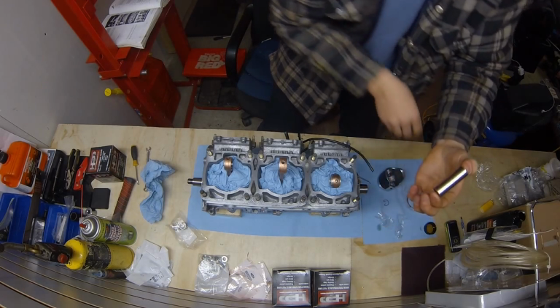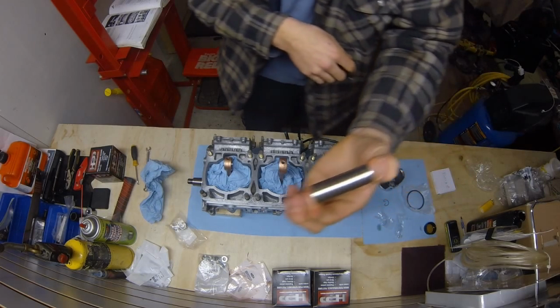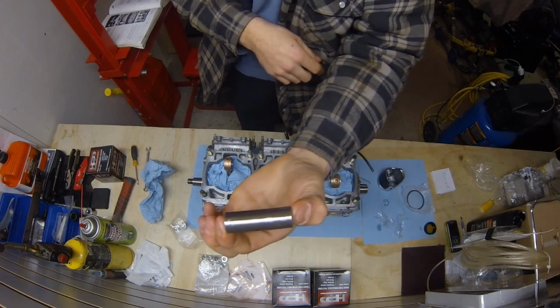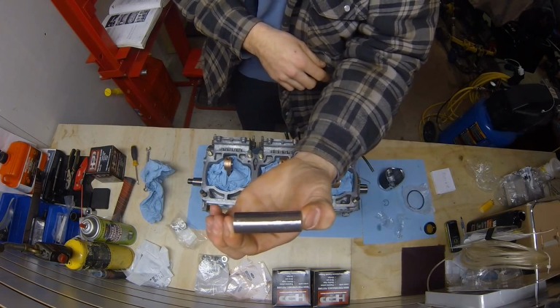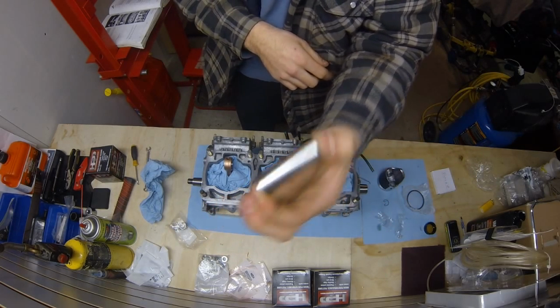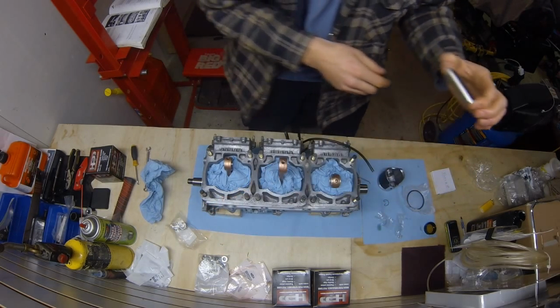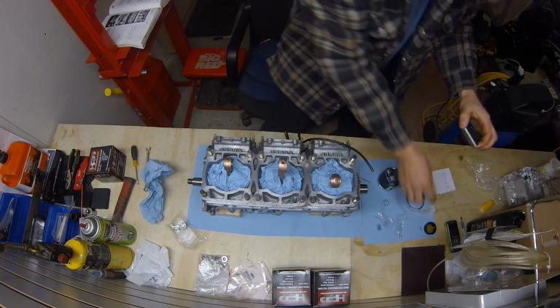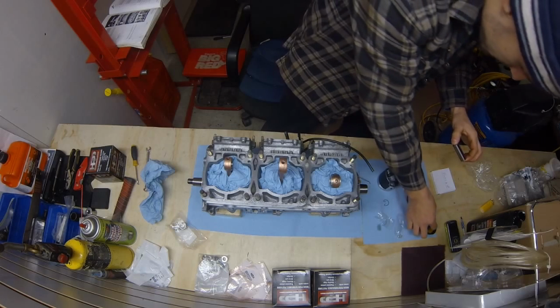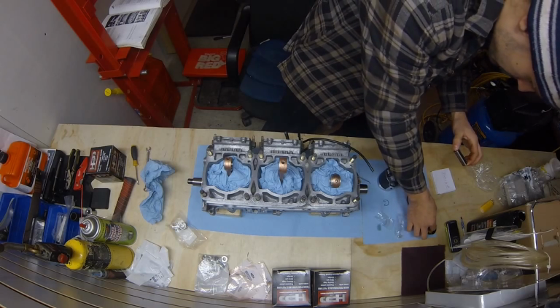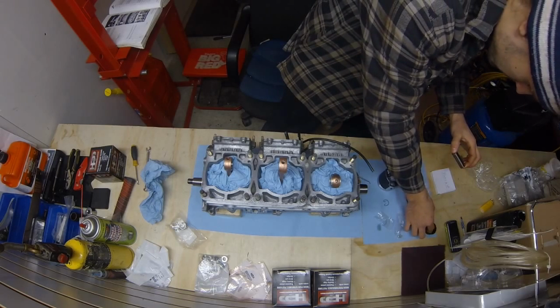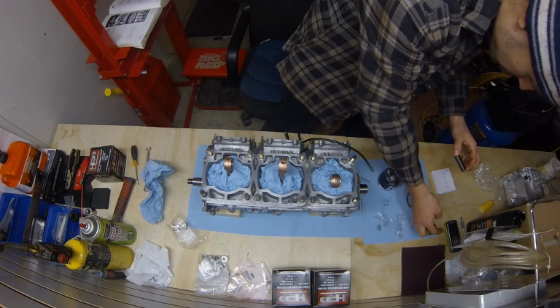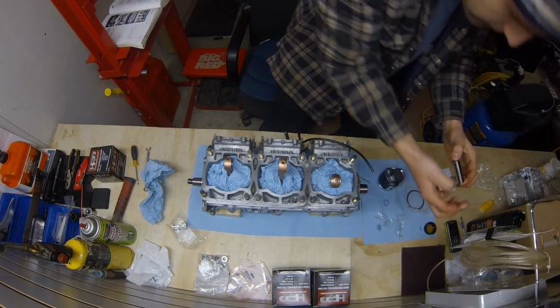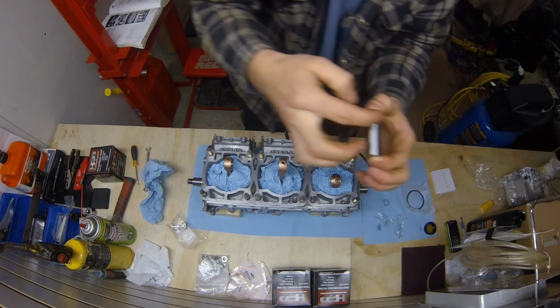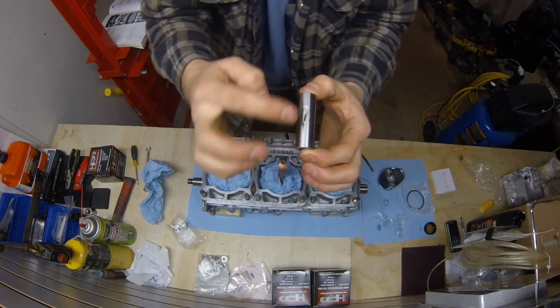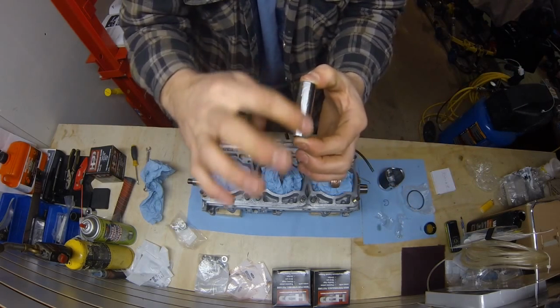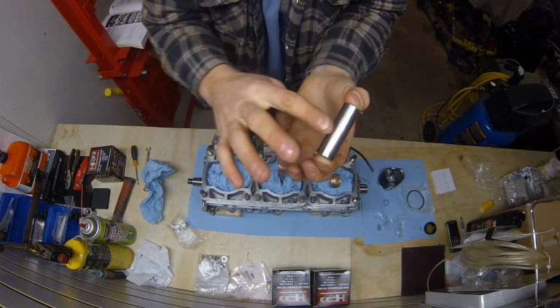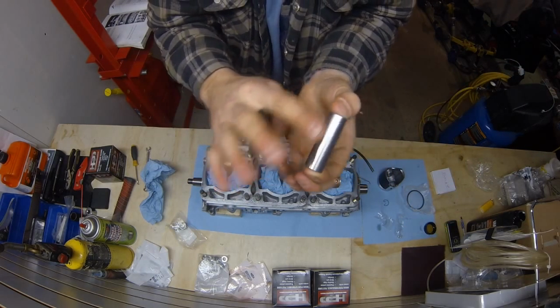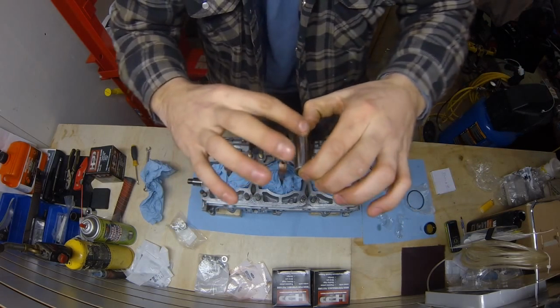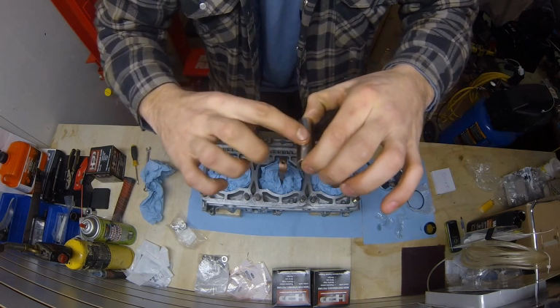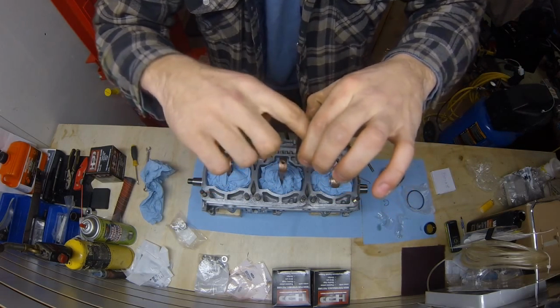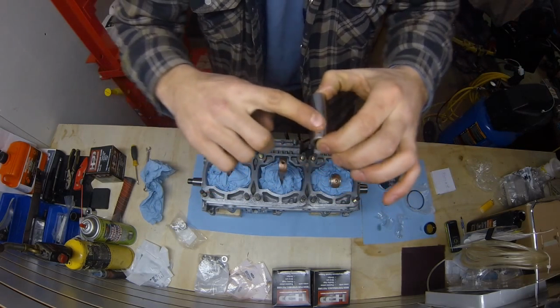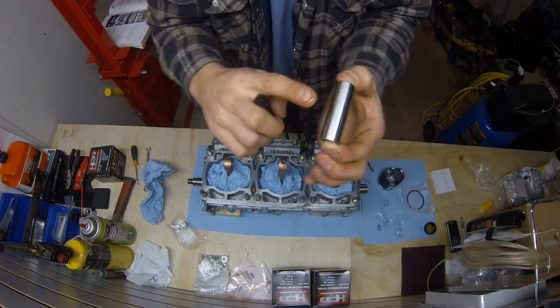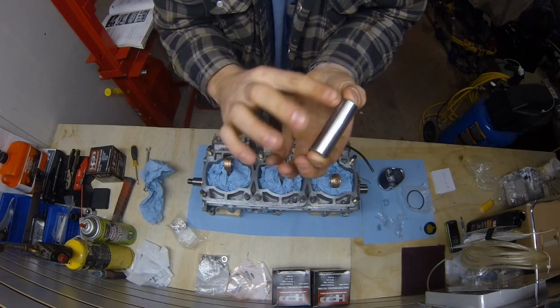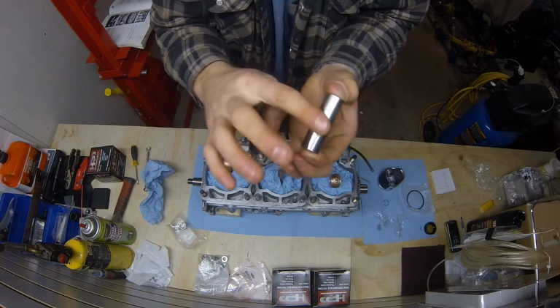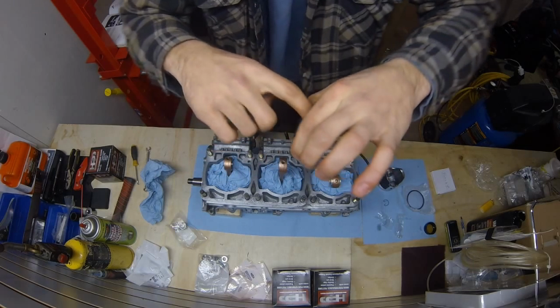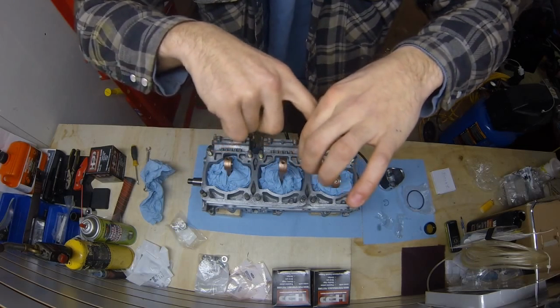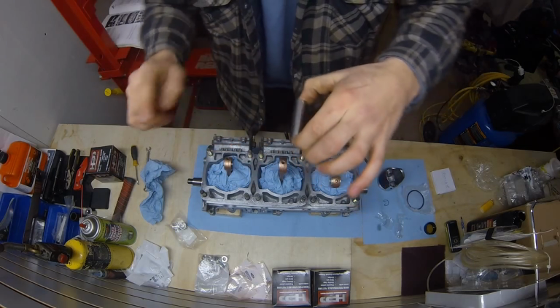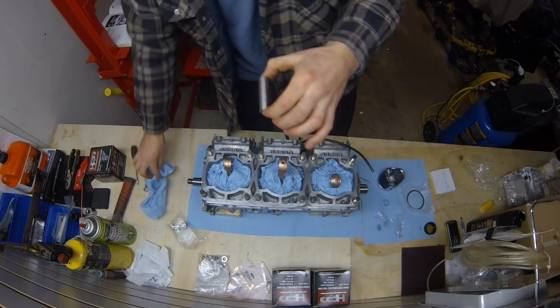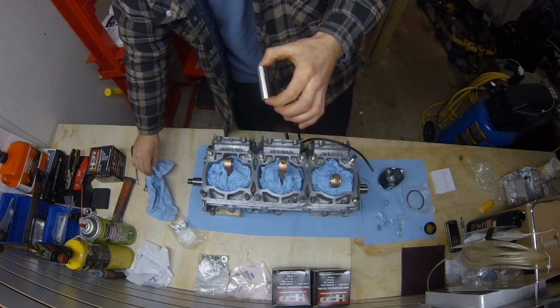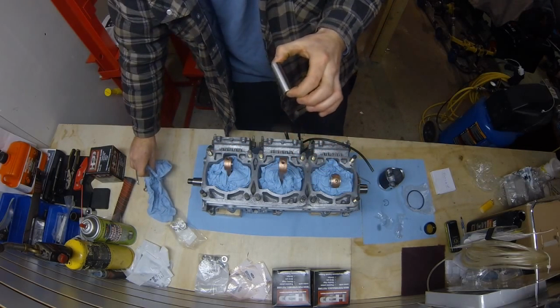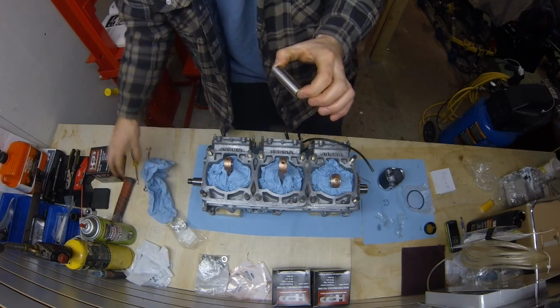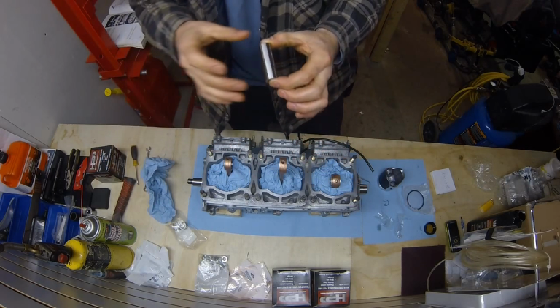Take our pin, oil it up — same thing. Ready to go. Nice, slides freely.